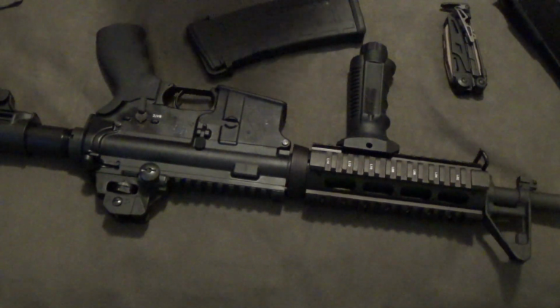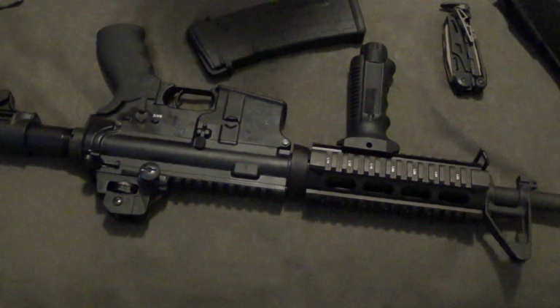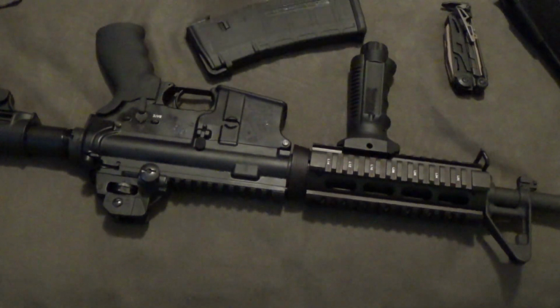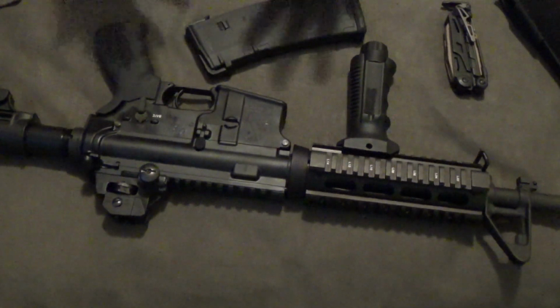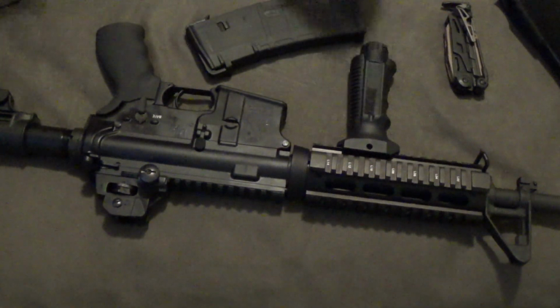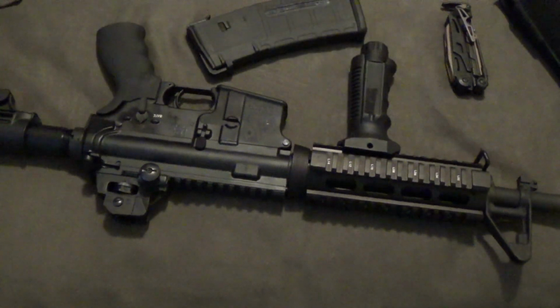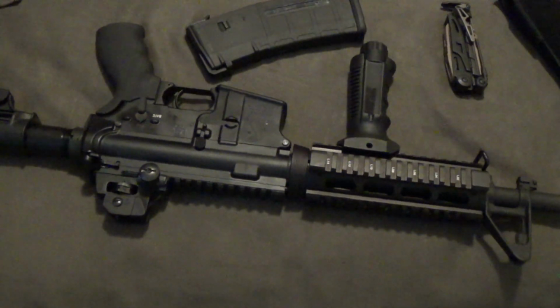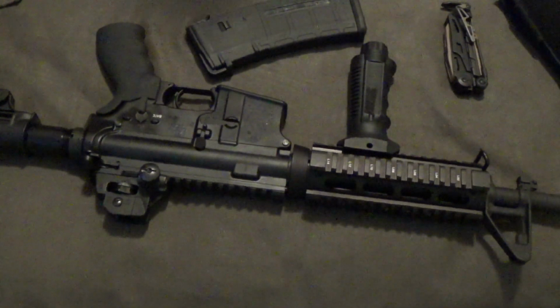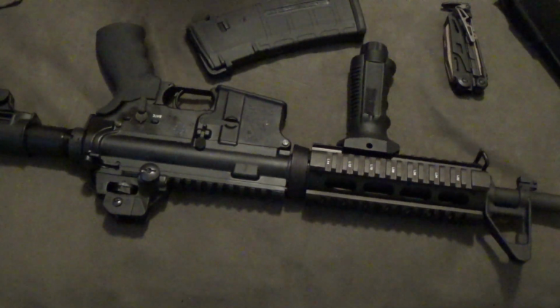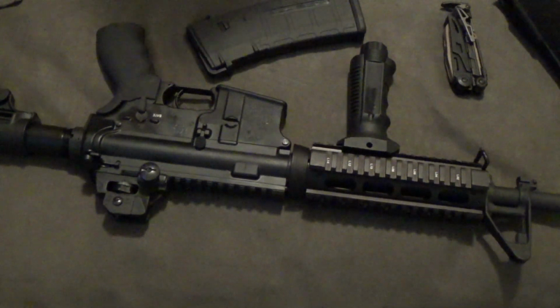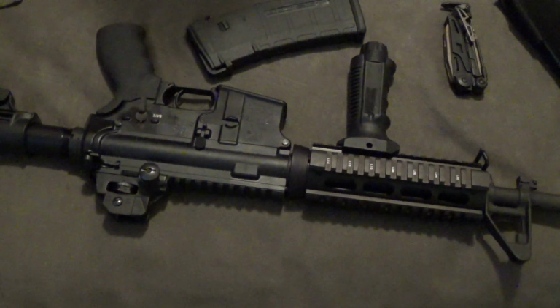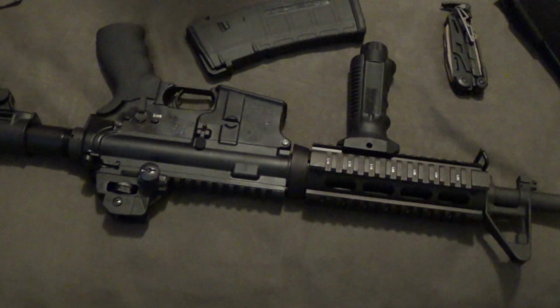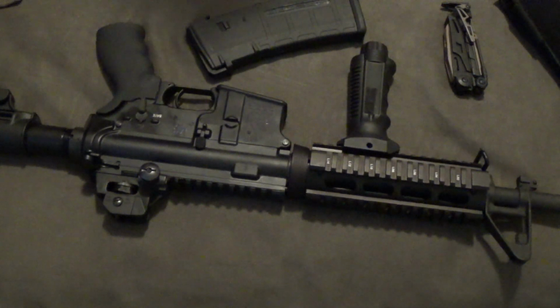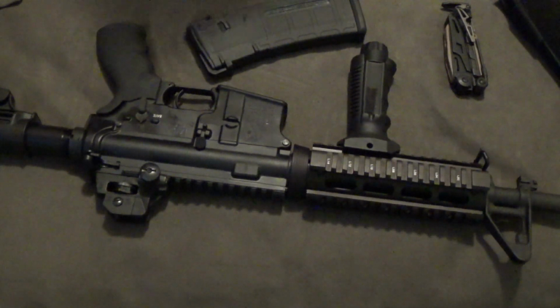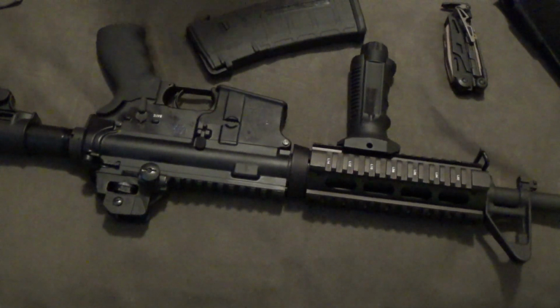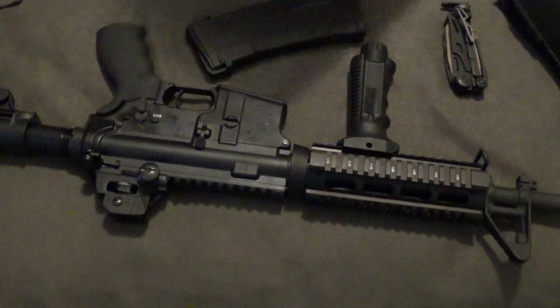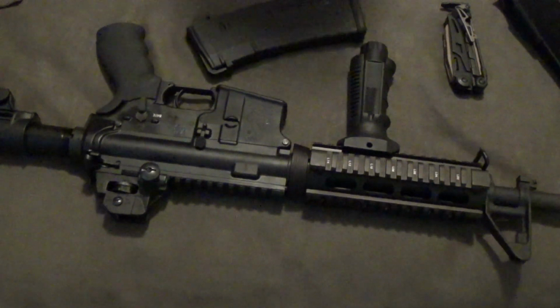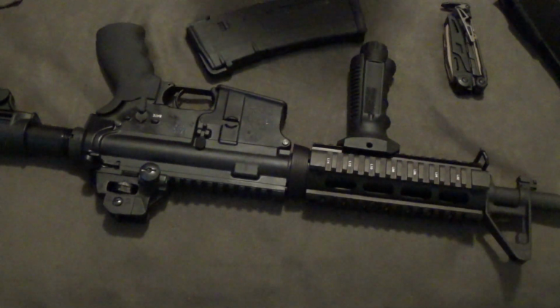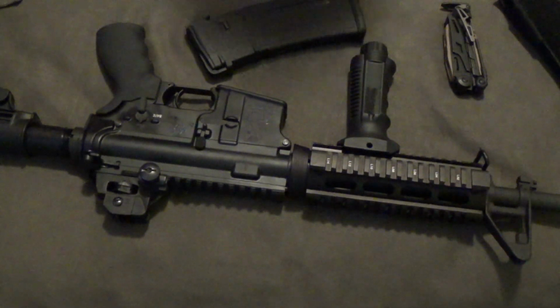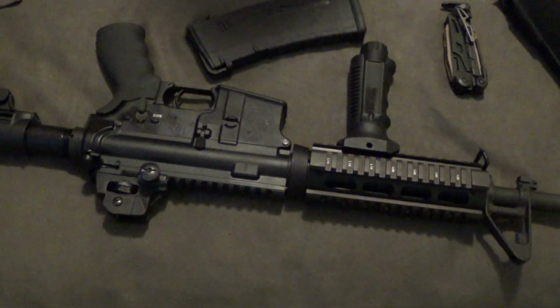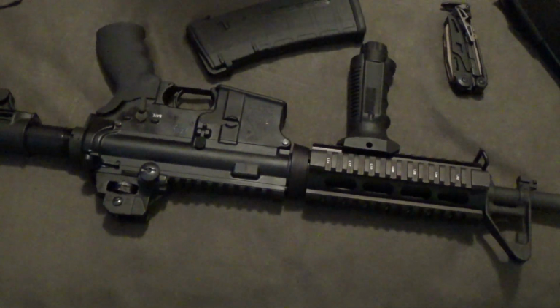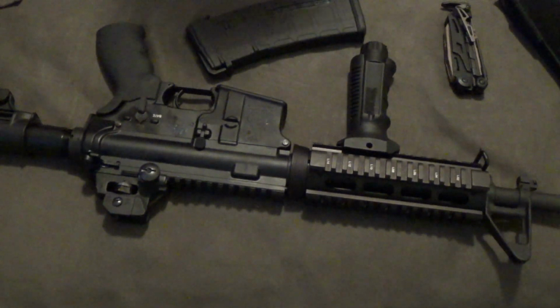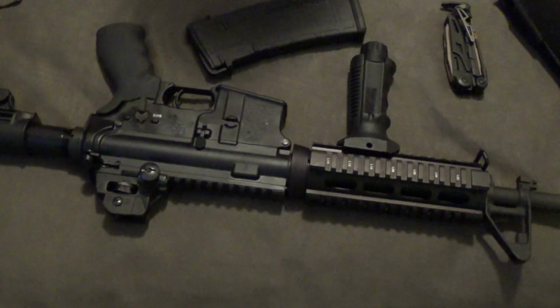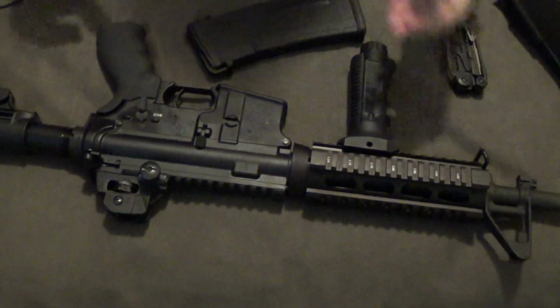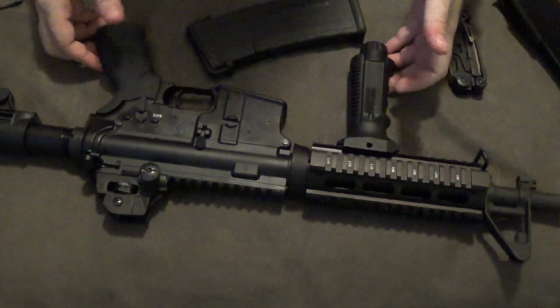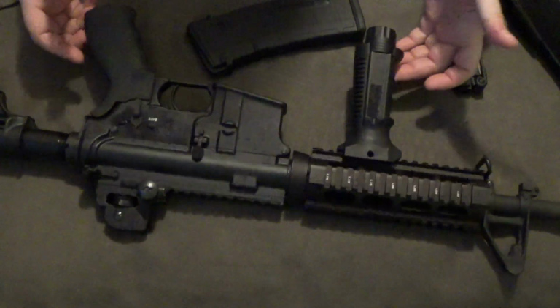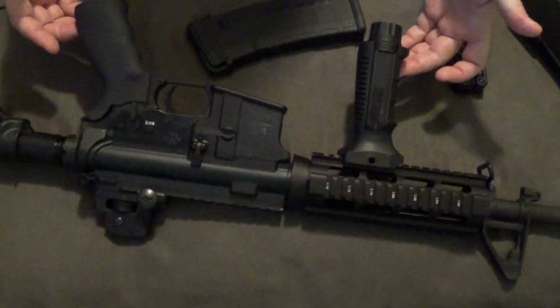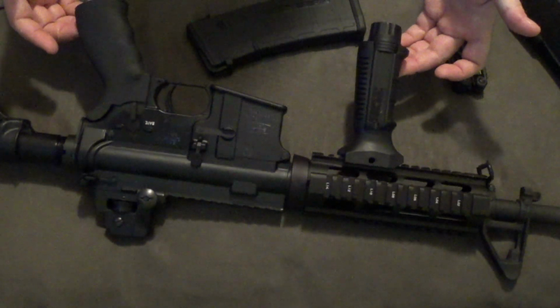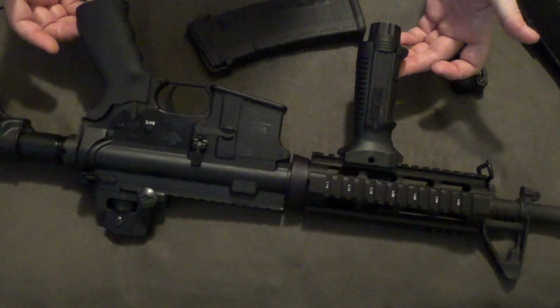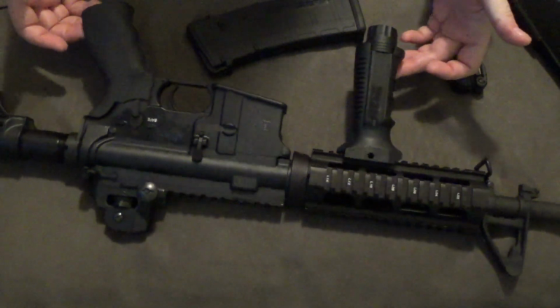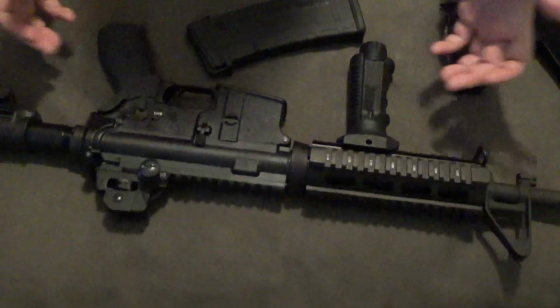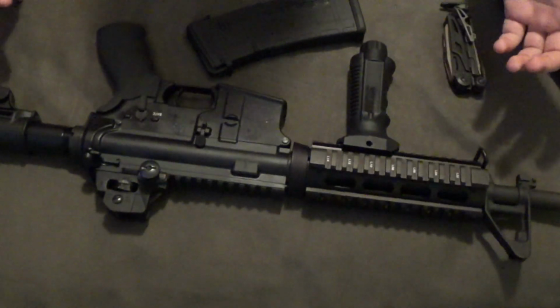I'll put some of the fancier stuff on there just to look cool and tact it up, but when I shoot, this is really as fancy as it gets.